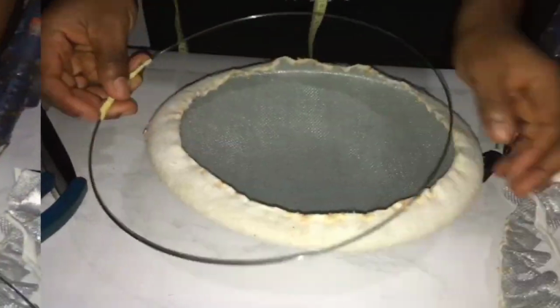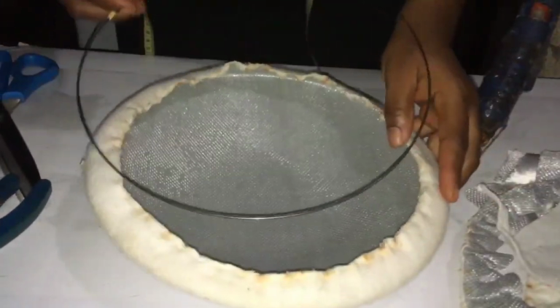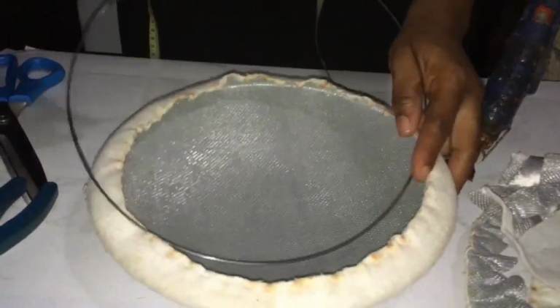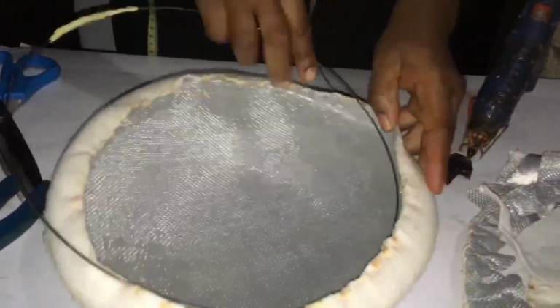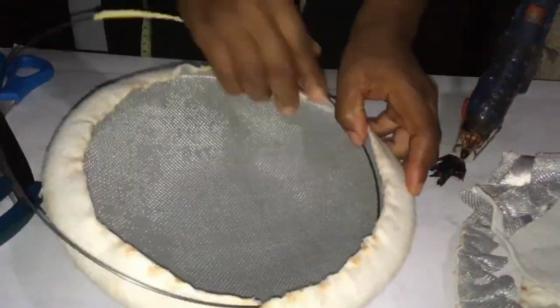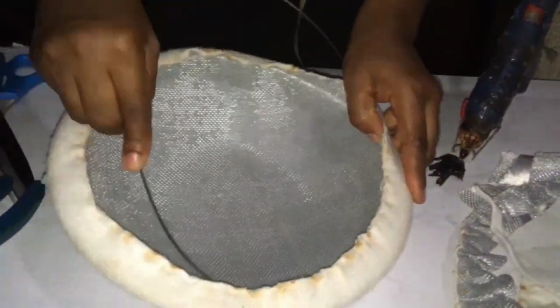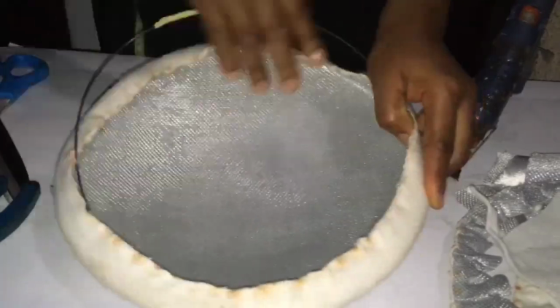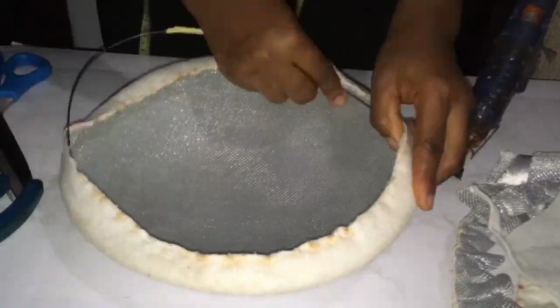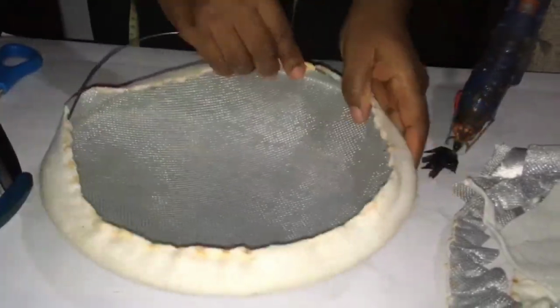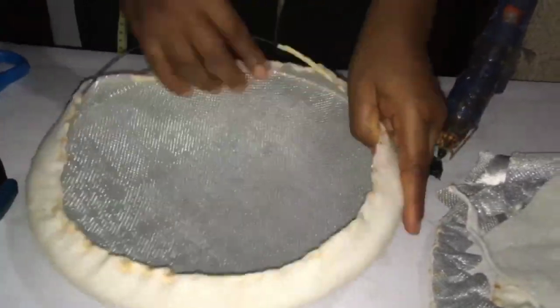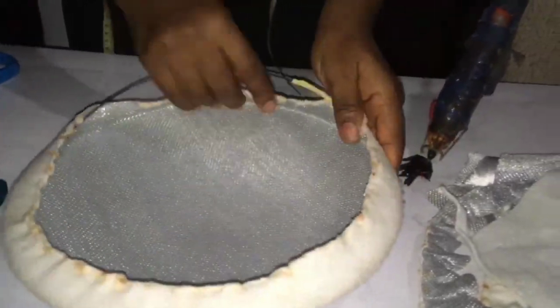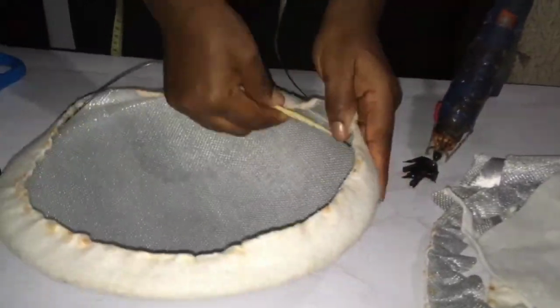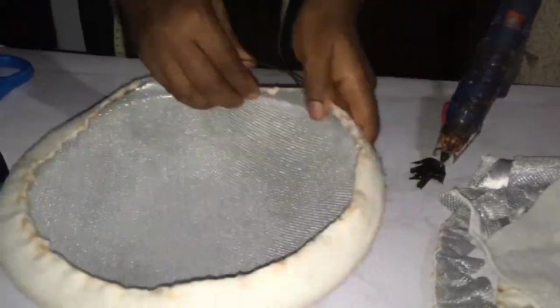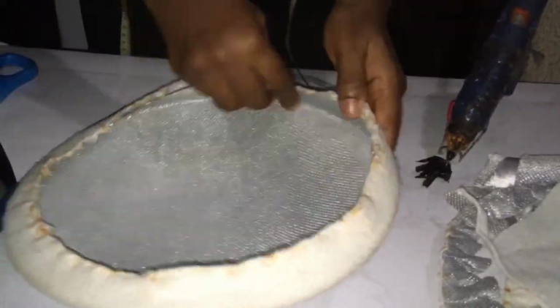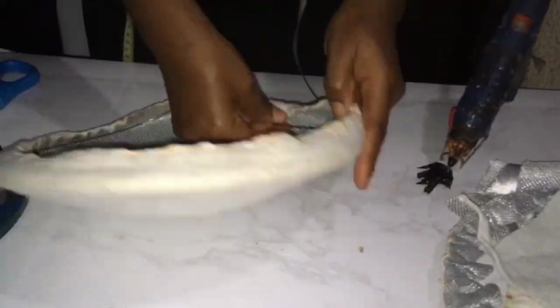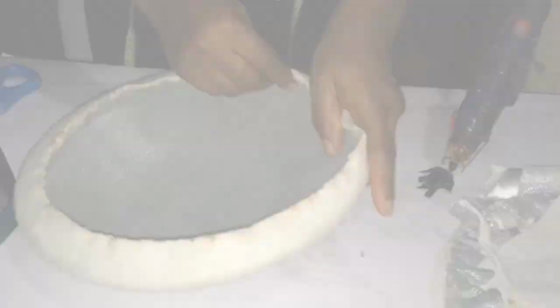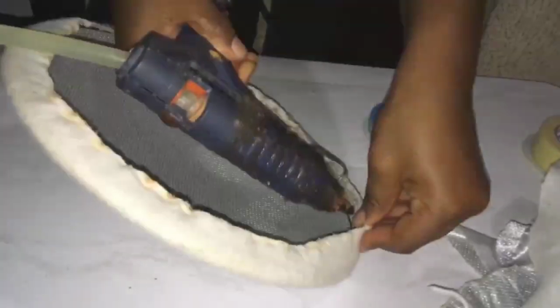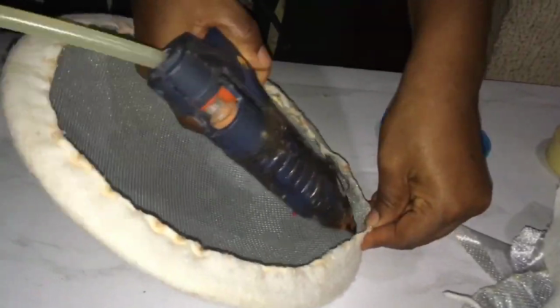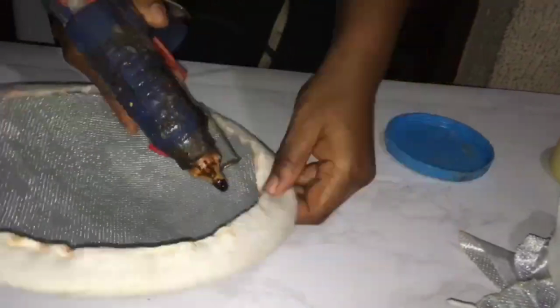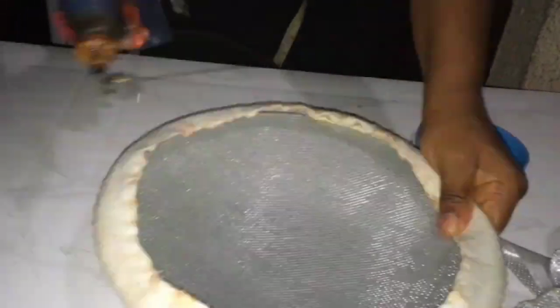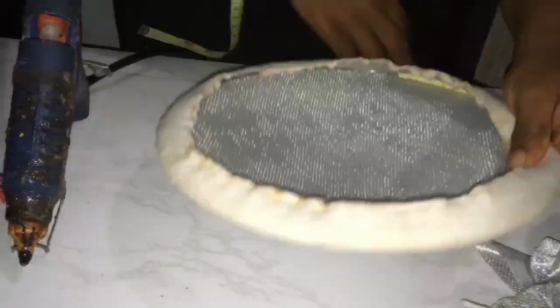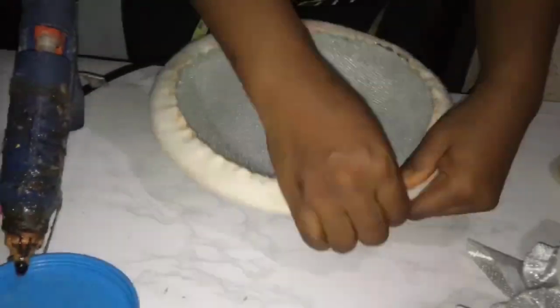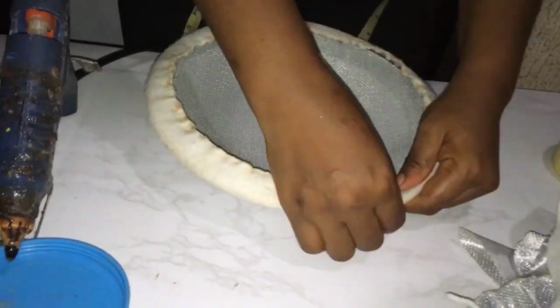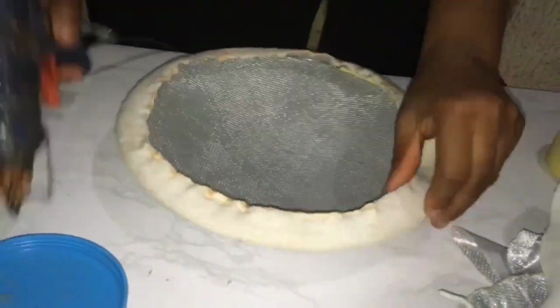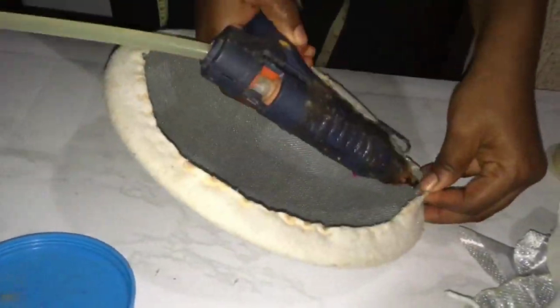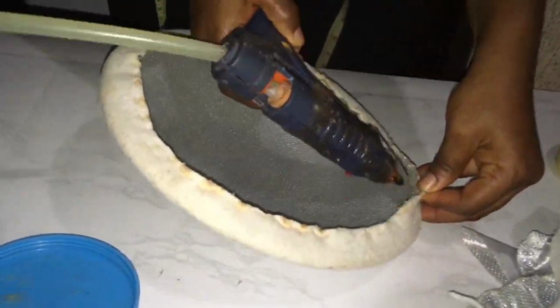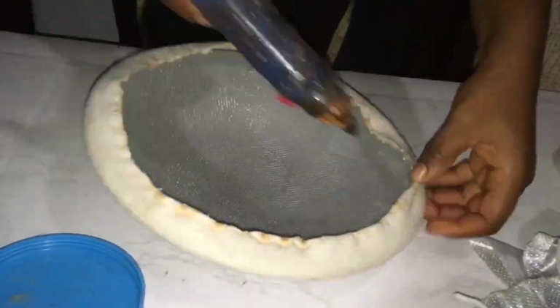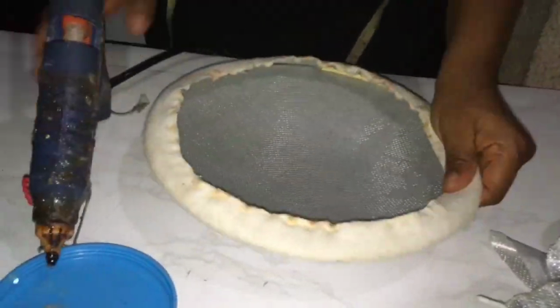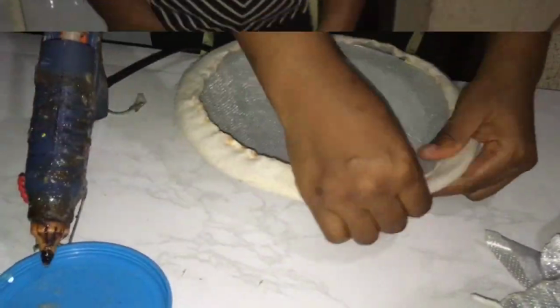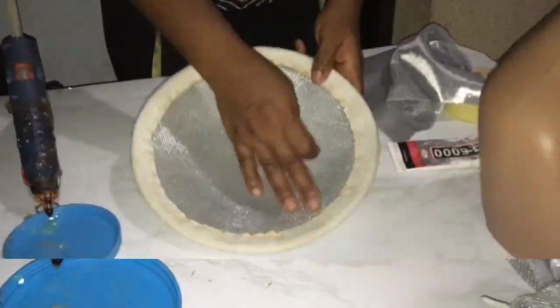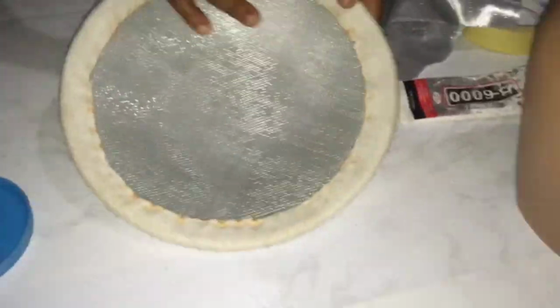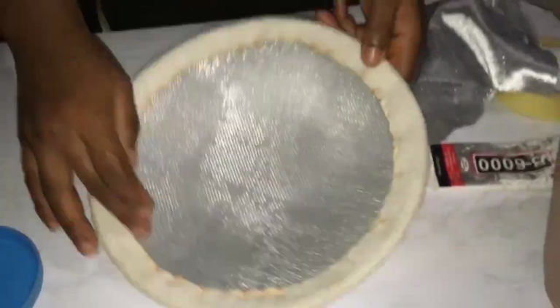Place your wire into the molded fascinator like you see me doing it. Then we'll cover the folds with our hot glue. We've glued all.